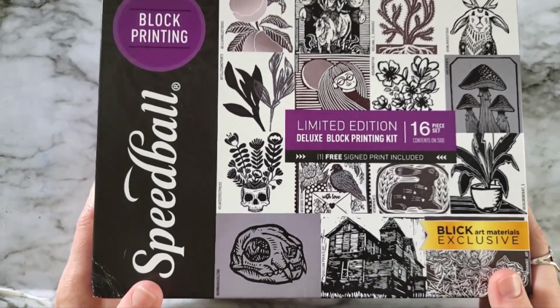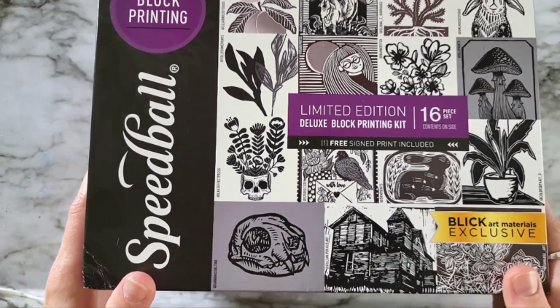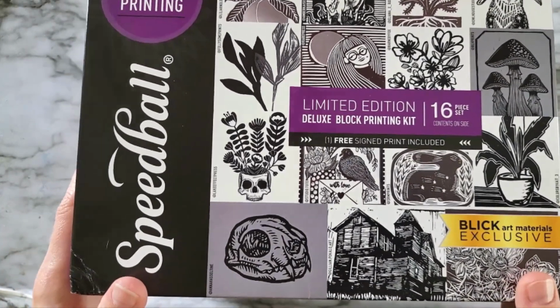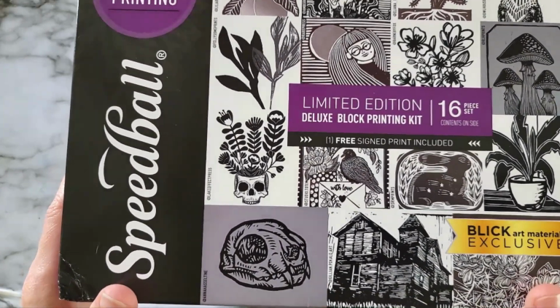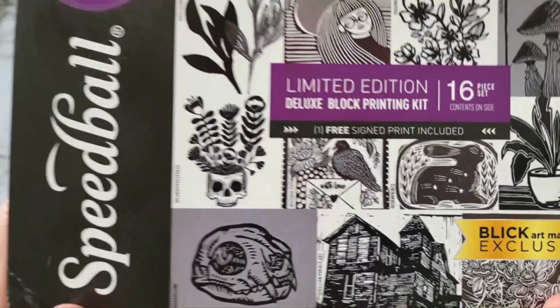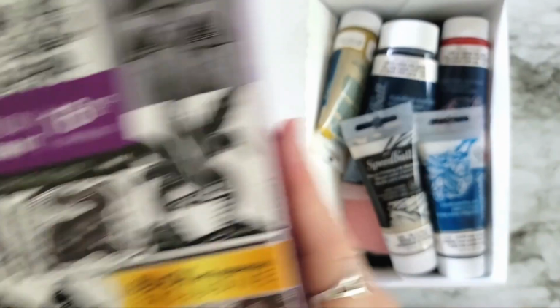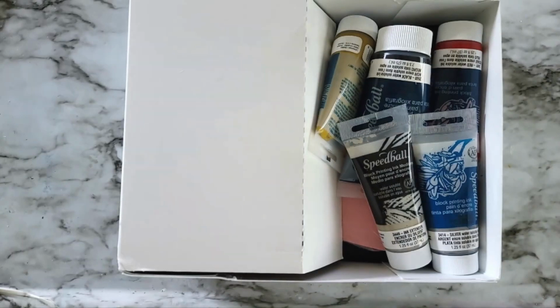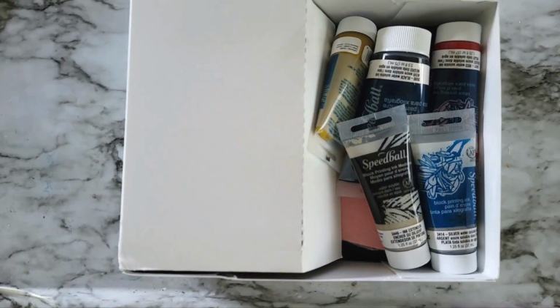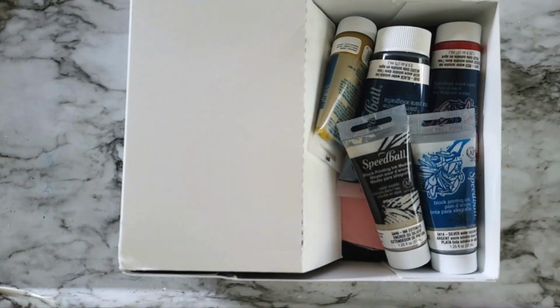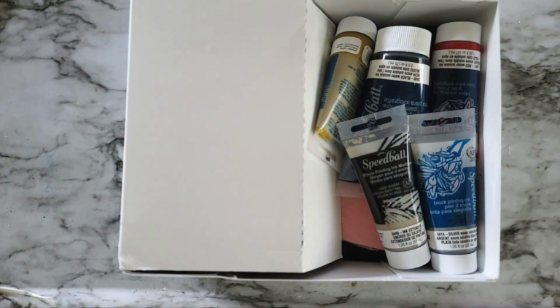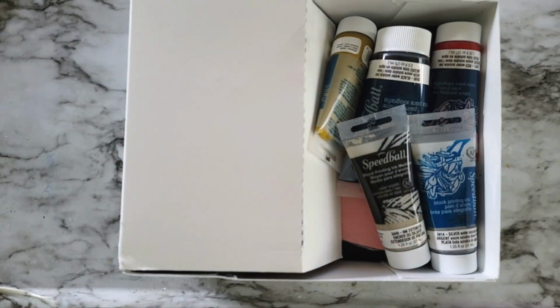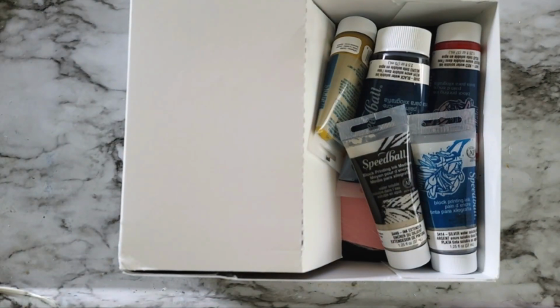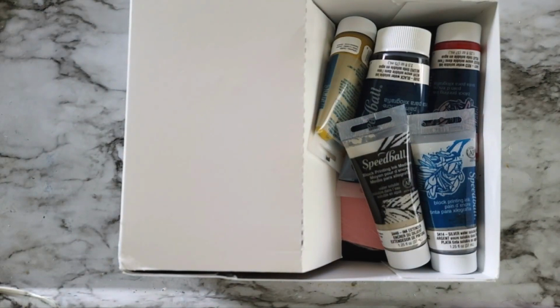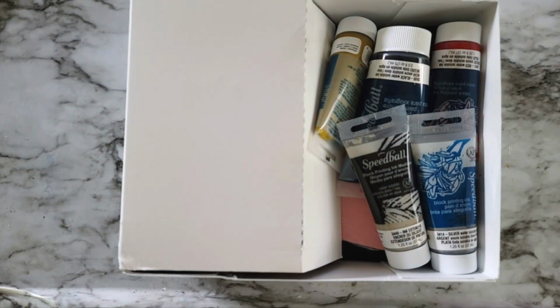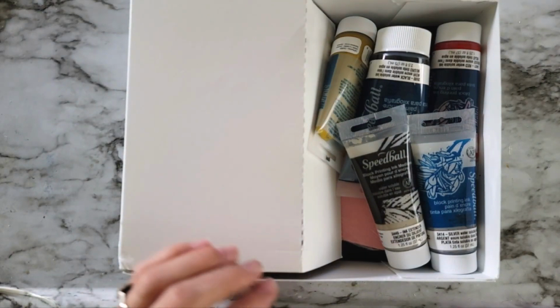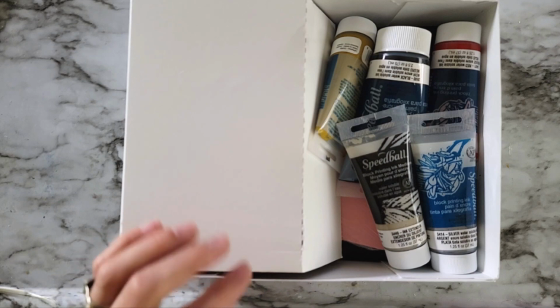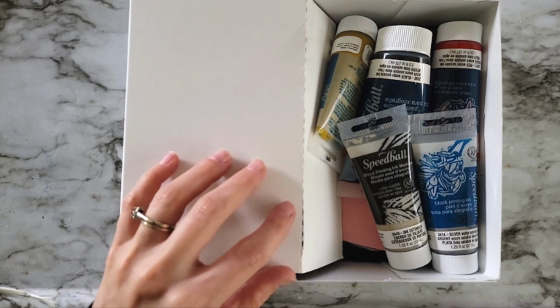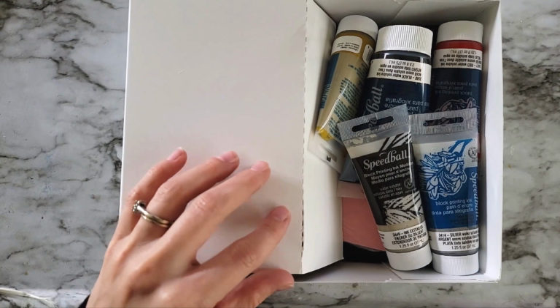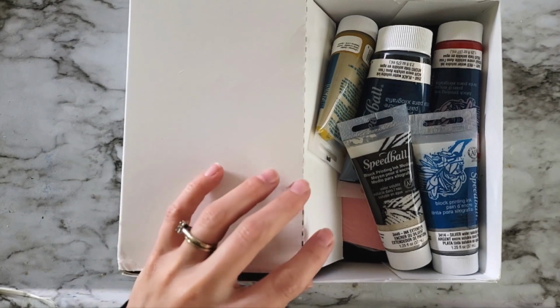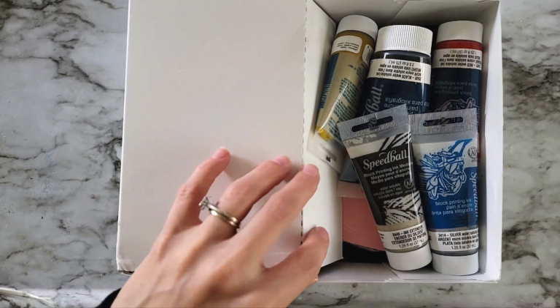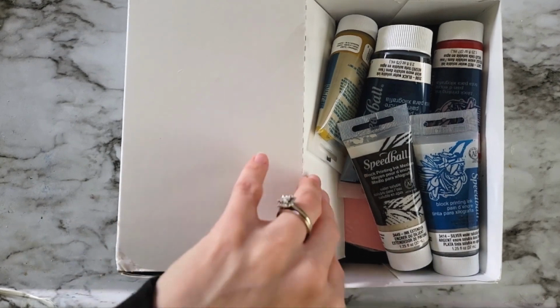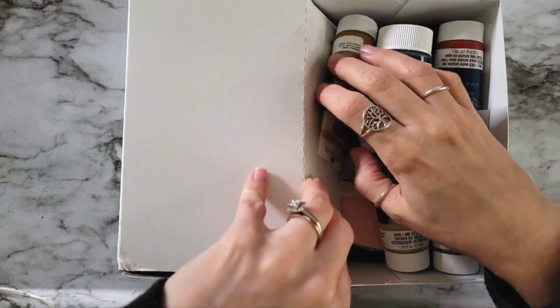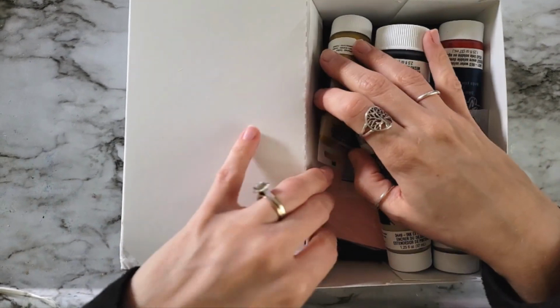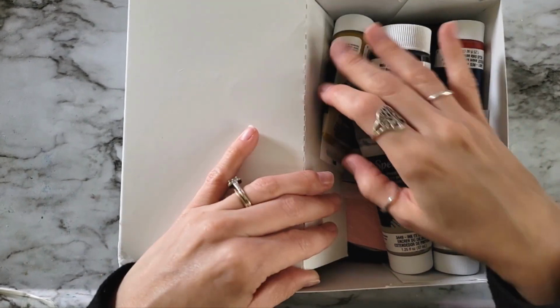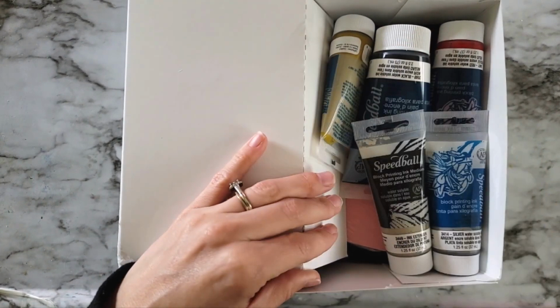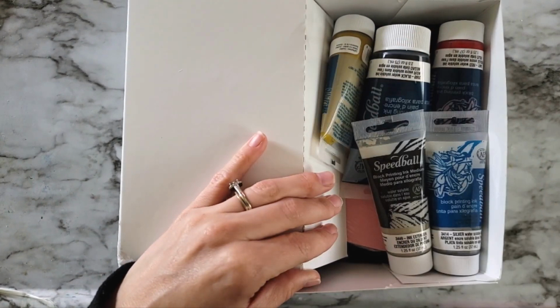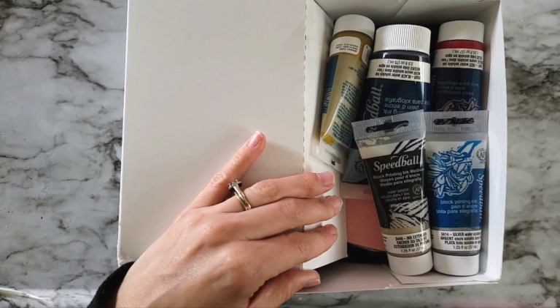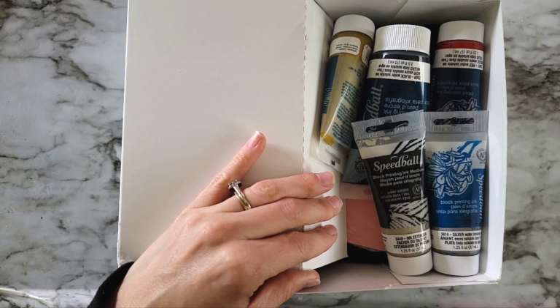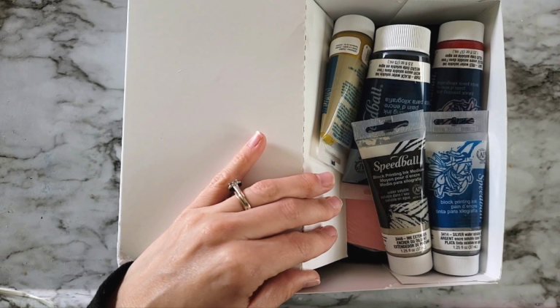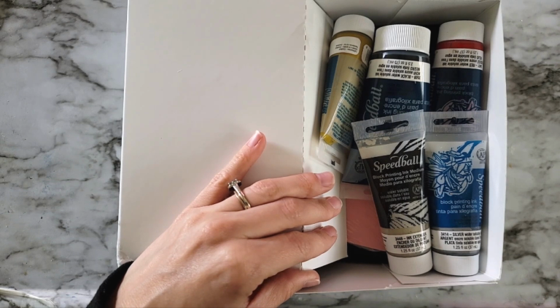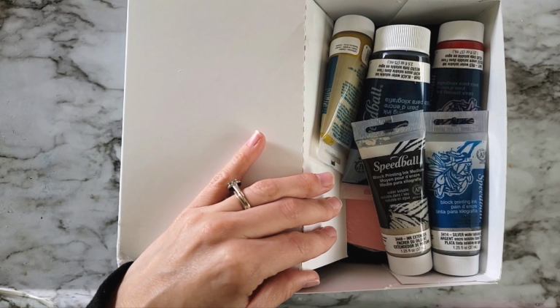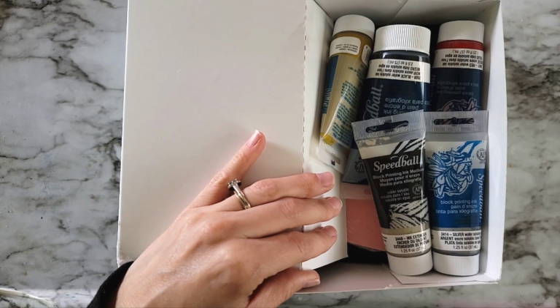I'm super excited about this. Just for a little bit of a back story, I have done some printmaking before in school. I took an intaglio printmaking class, and that's a little bit opposite of what I'm doing here. This is technically relief printing.